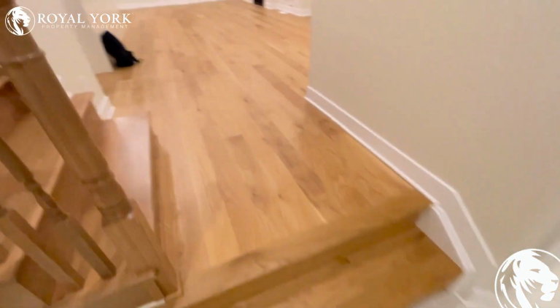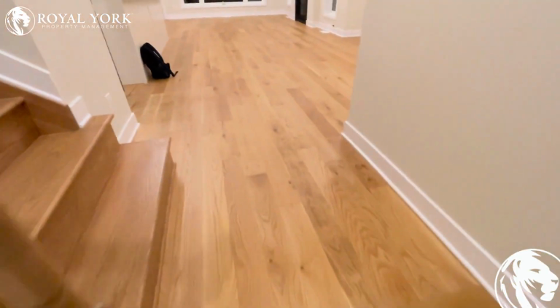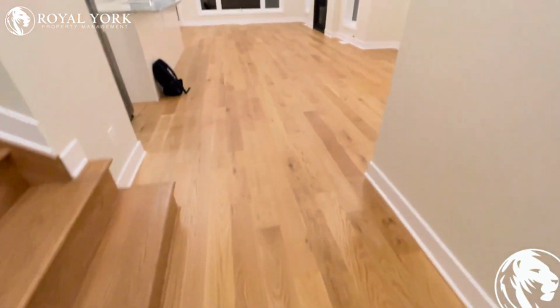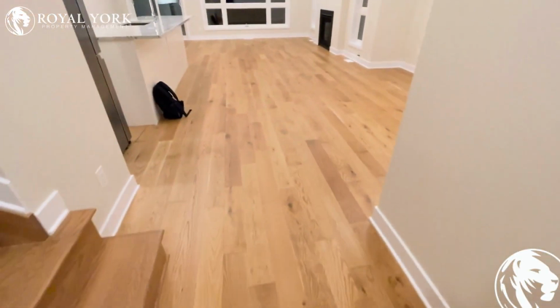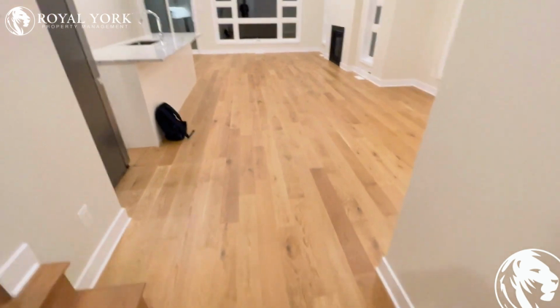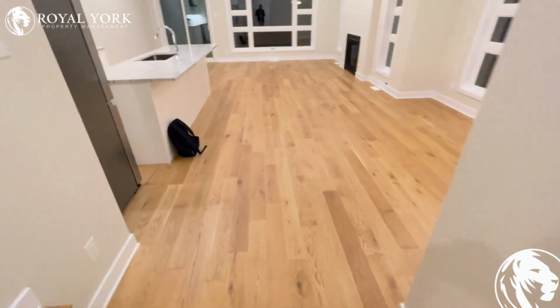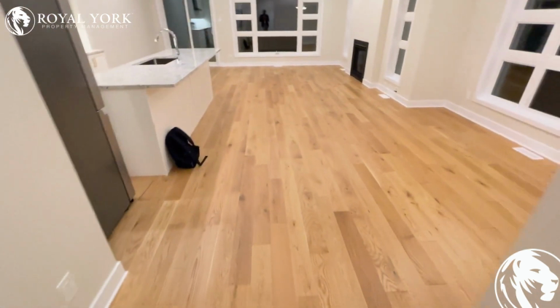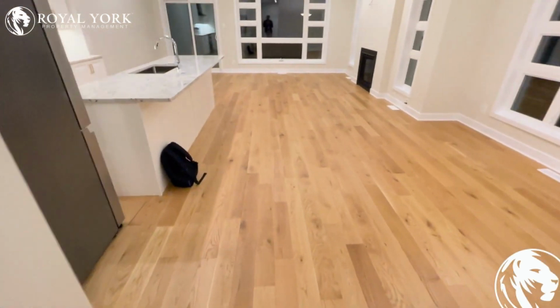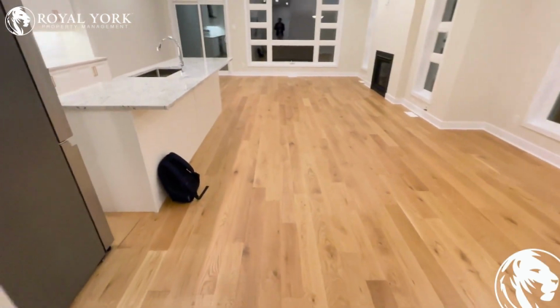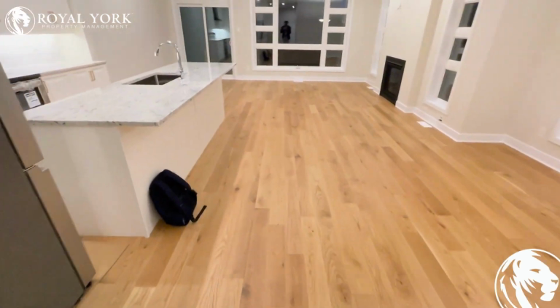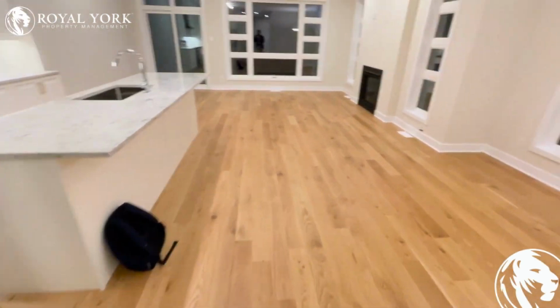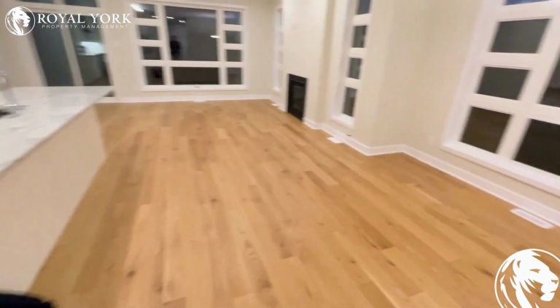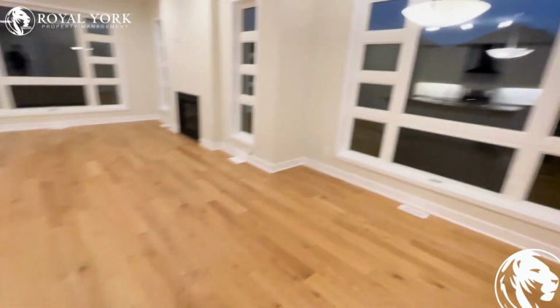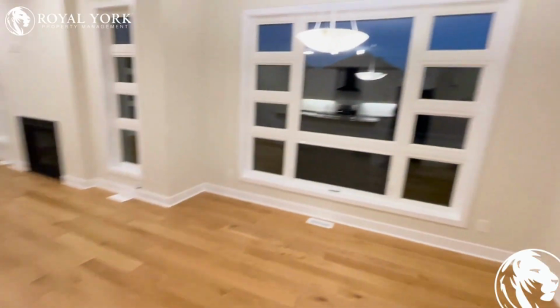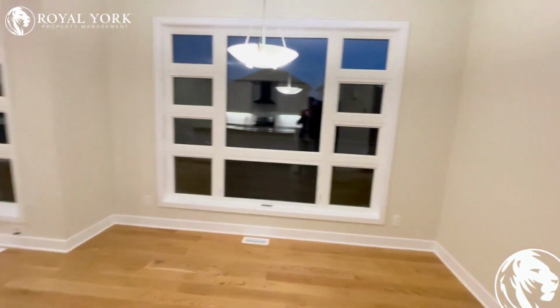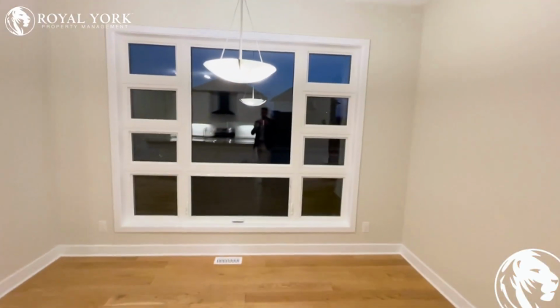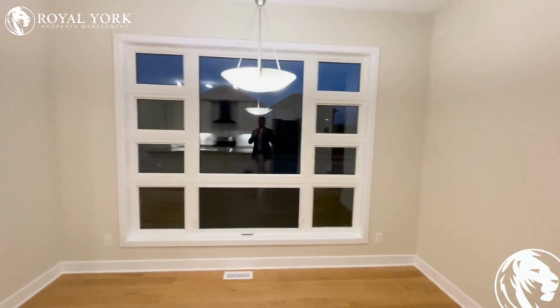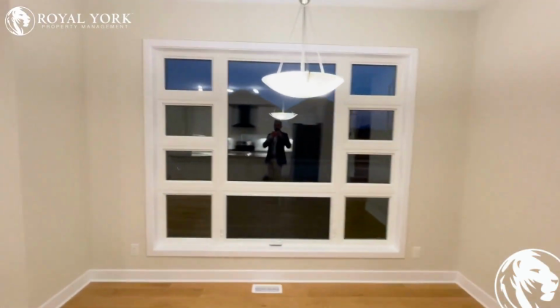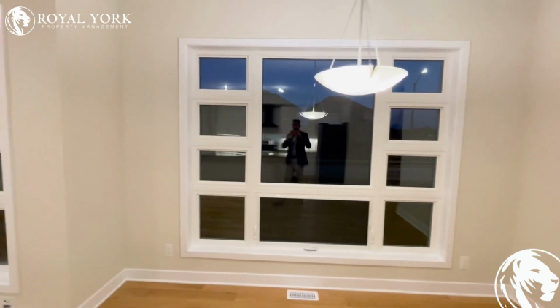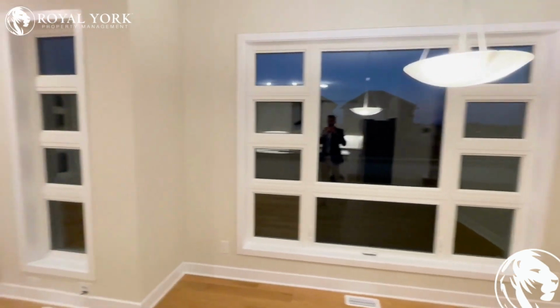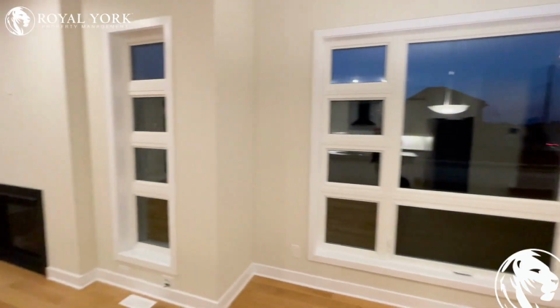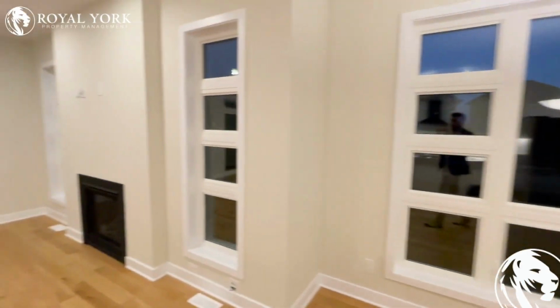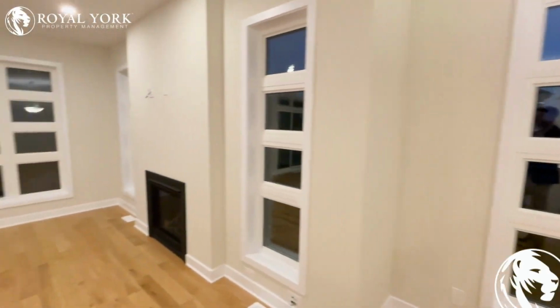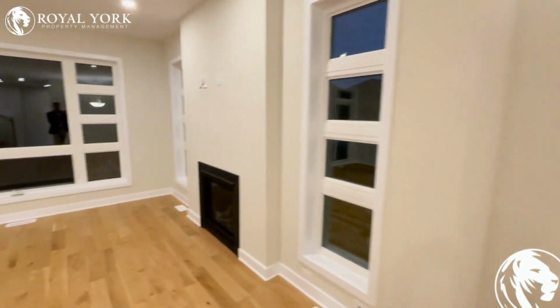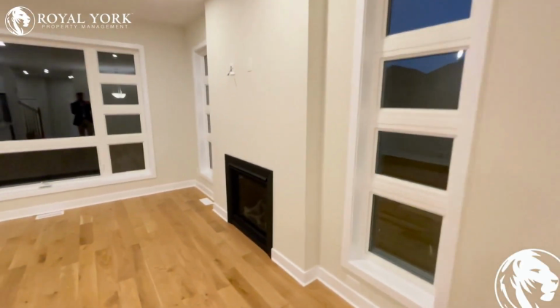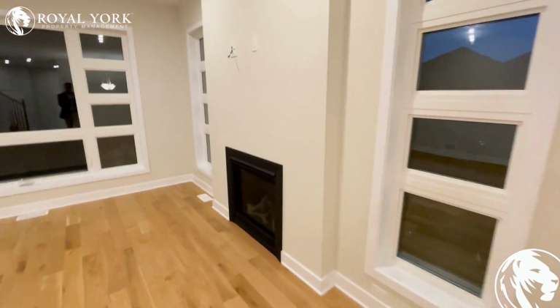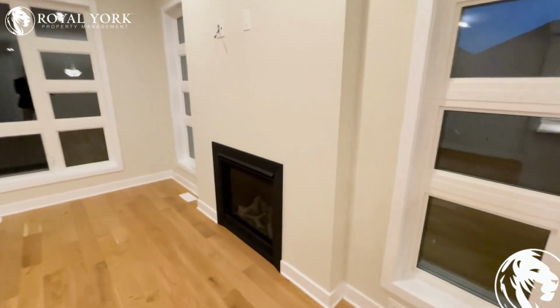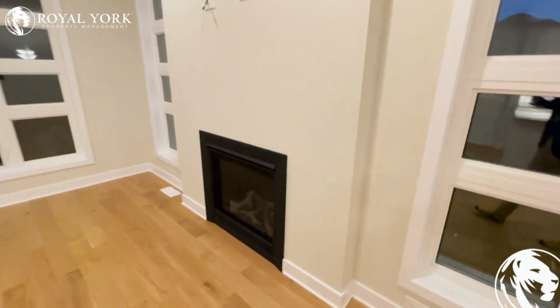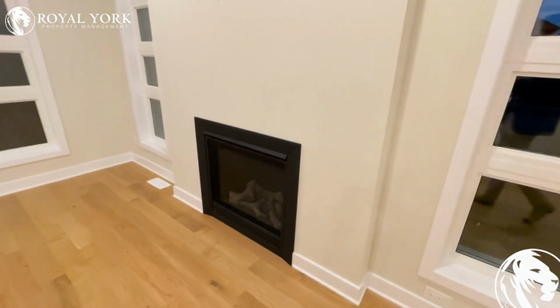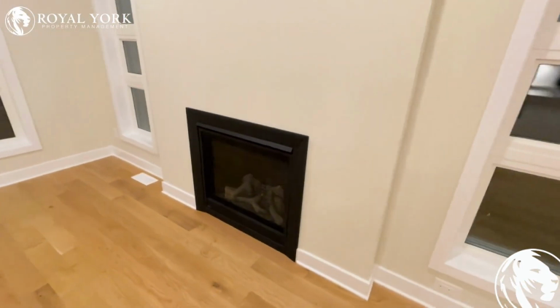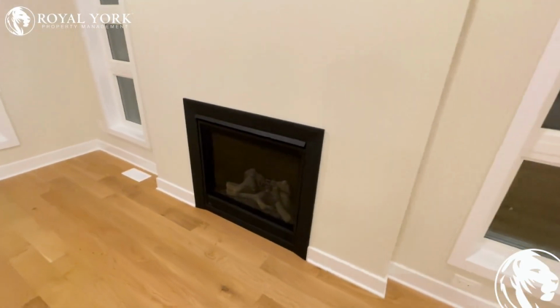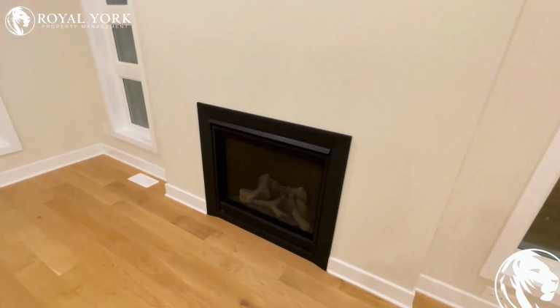It is a brand new house that features lovely big windows and a gas pipe fireplace.